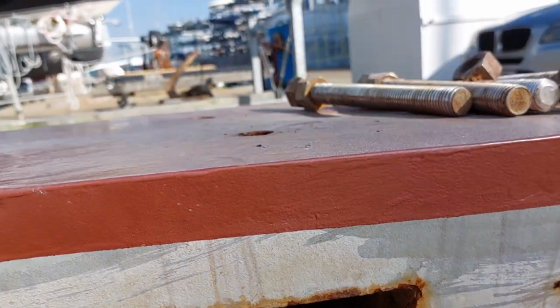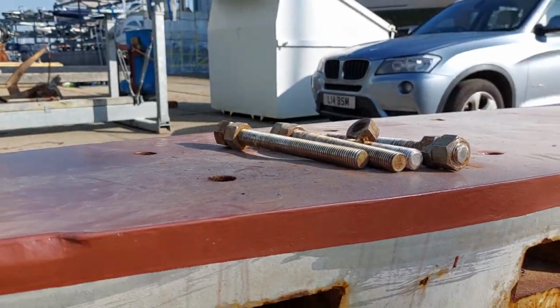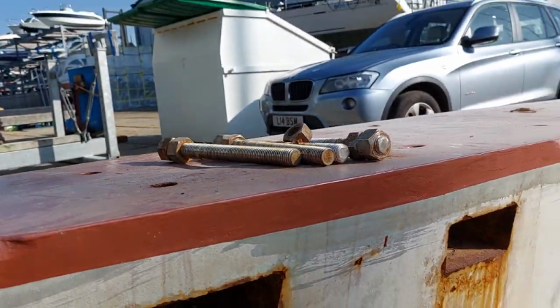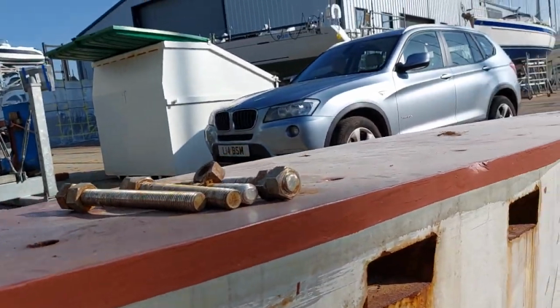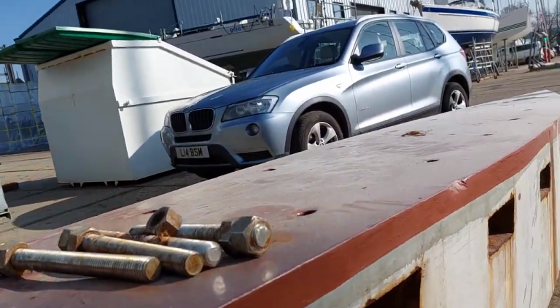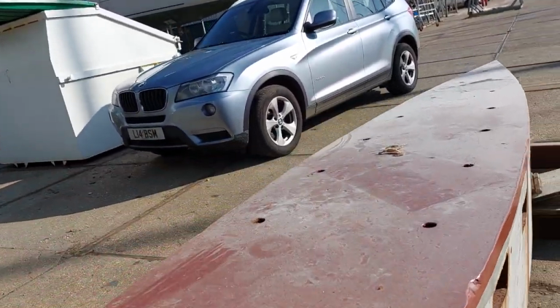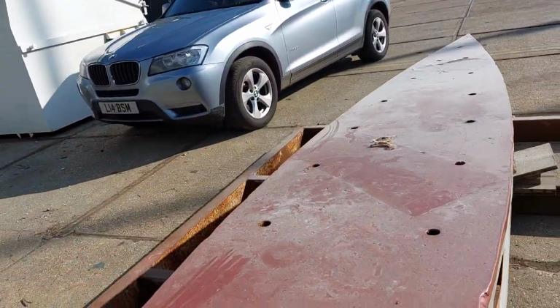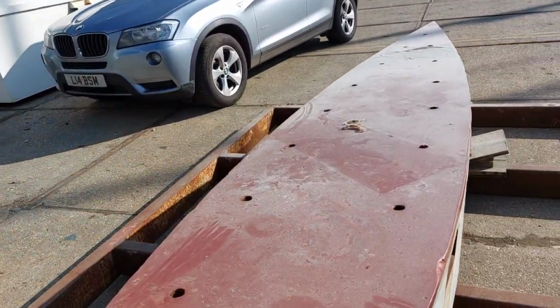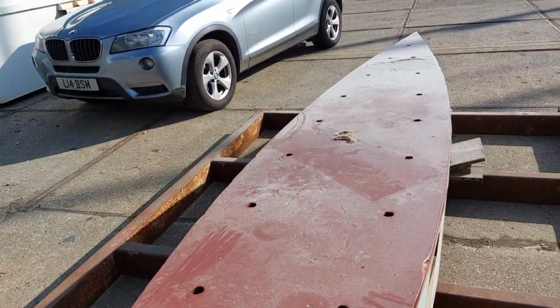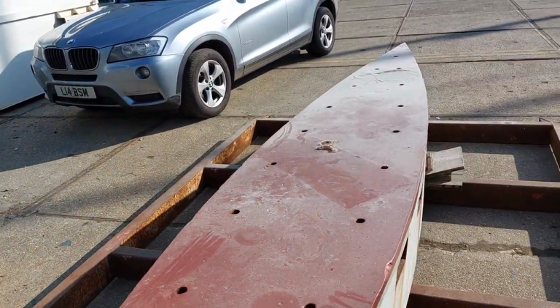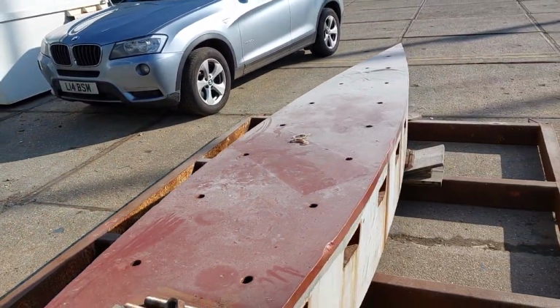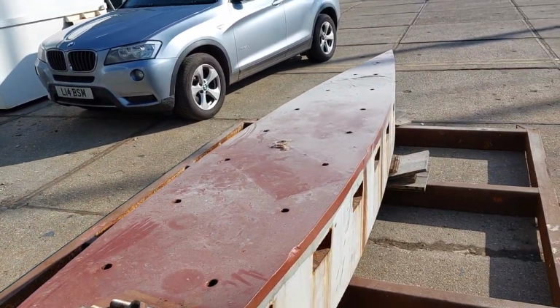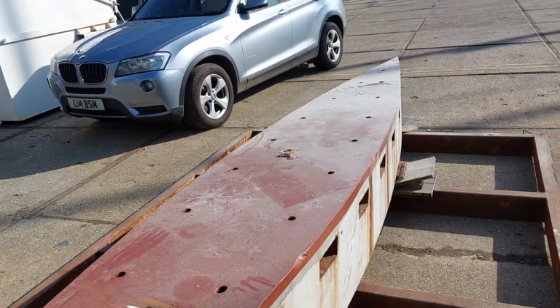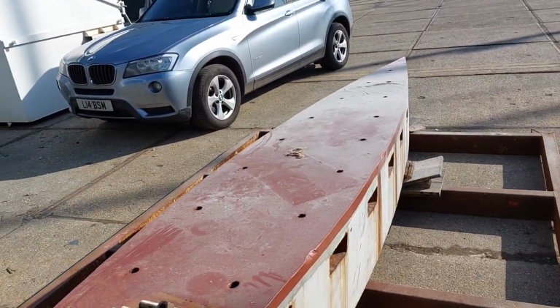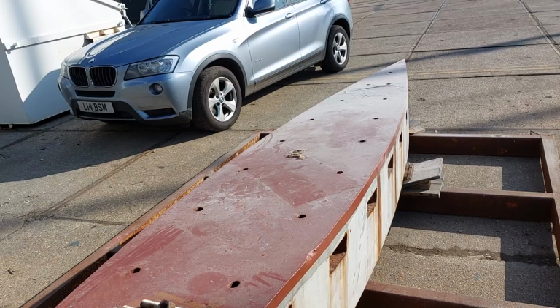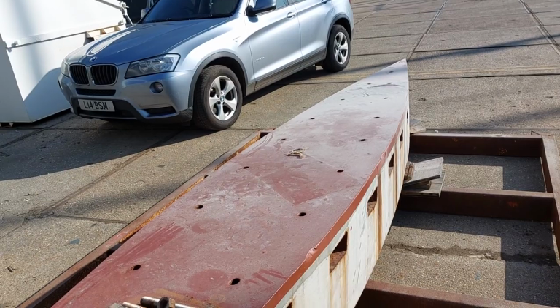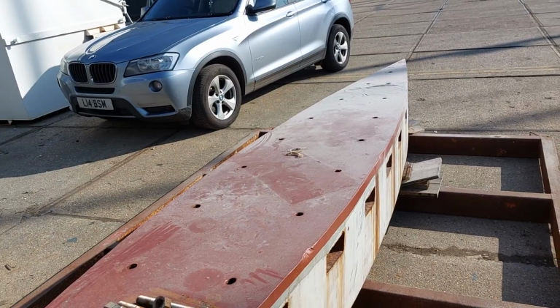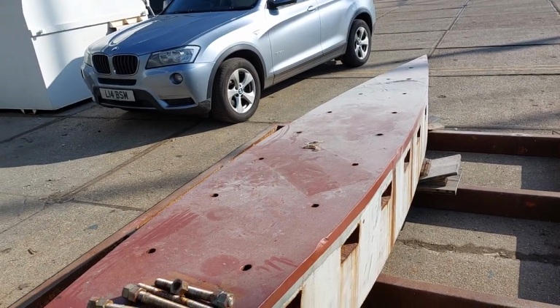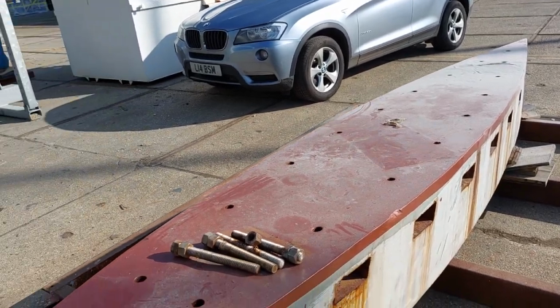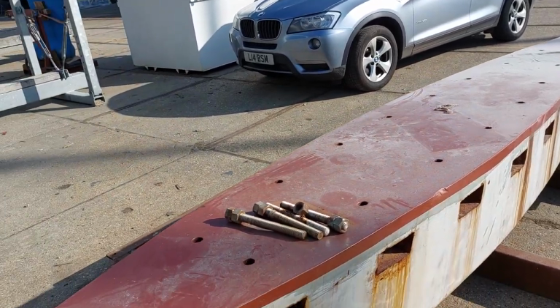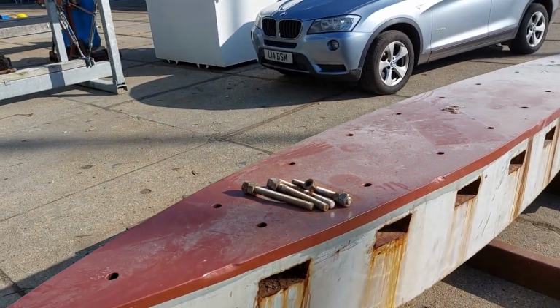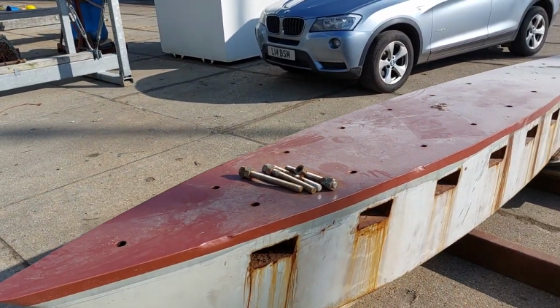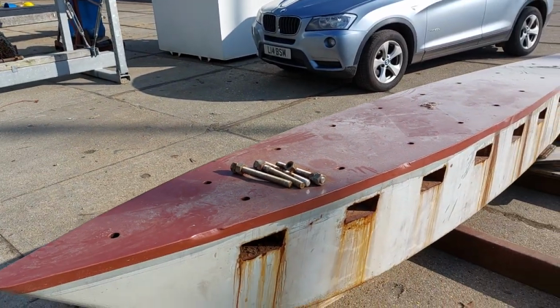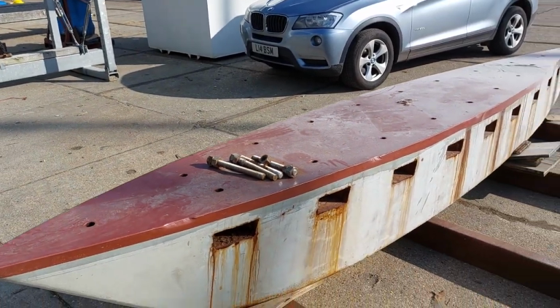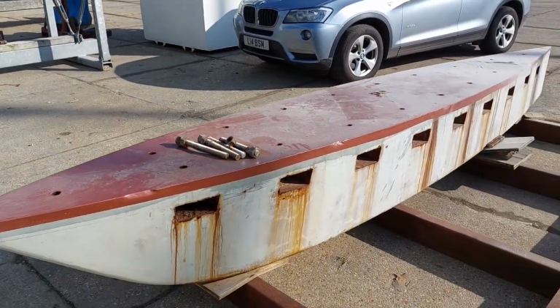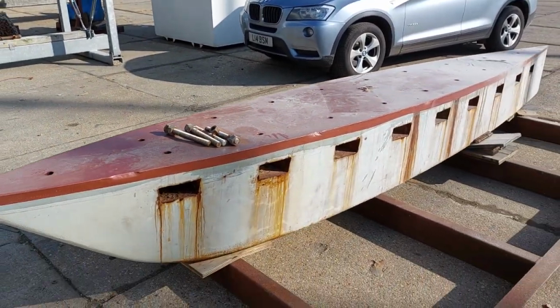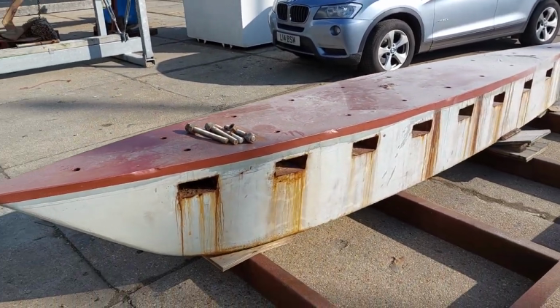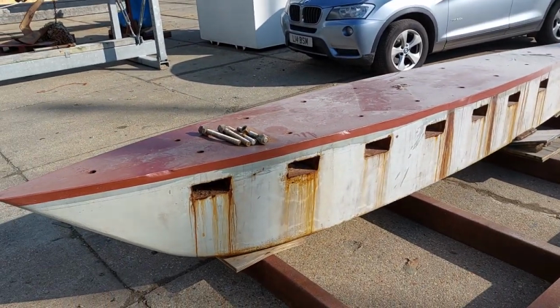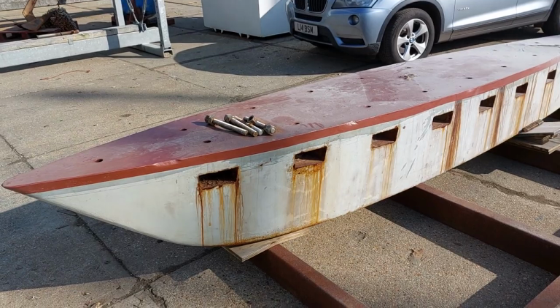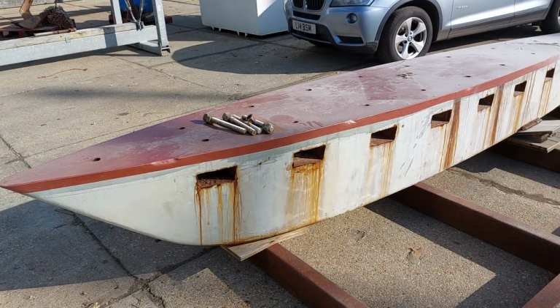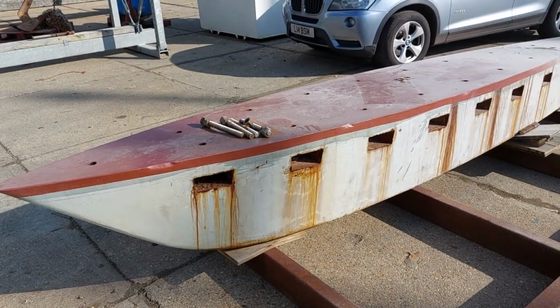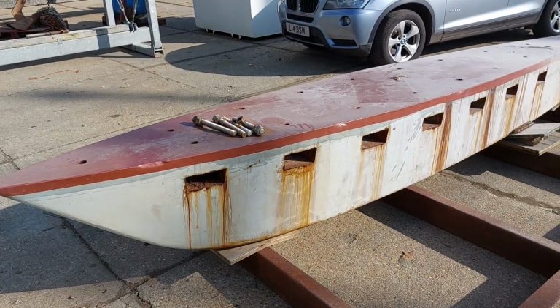Last time I did a gallery keel was back in 1980 on the Arathusa, which is the Shaftesbury Holmes boat — so a nice little trip down memory lane for me. Well, I hope you find that interesting, catch you later, cheers.